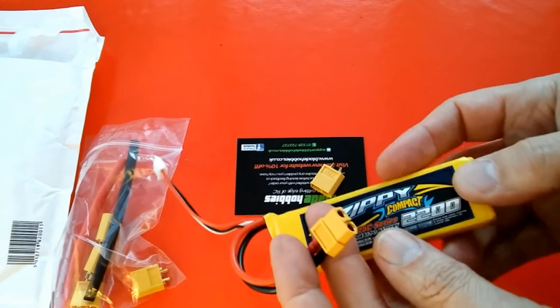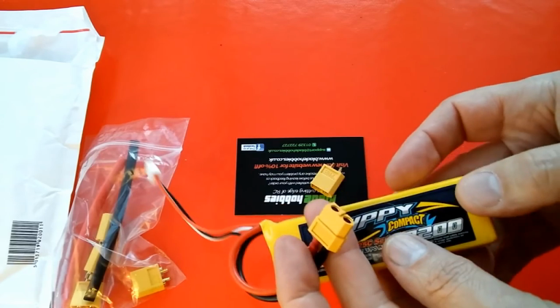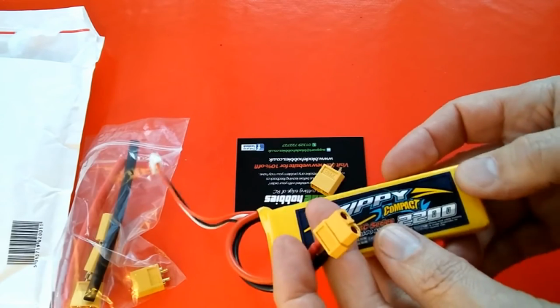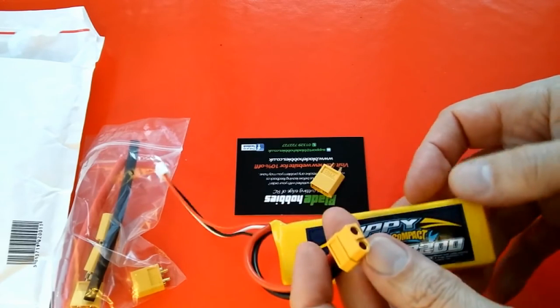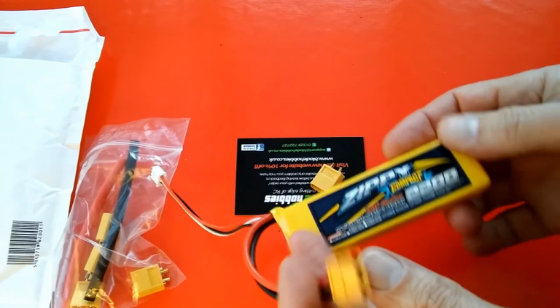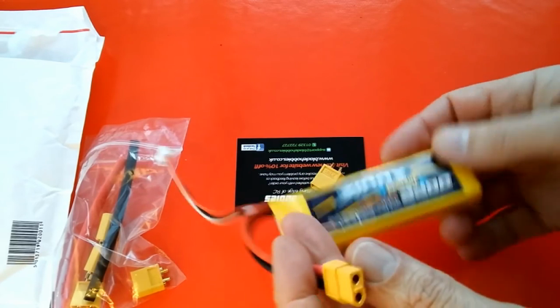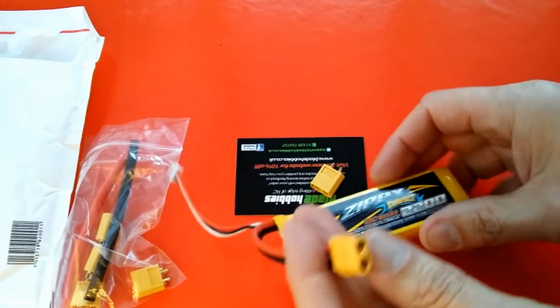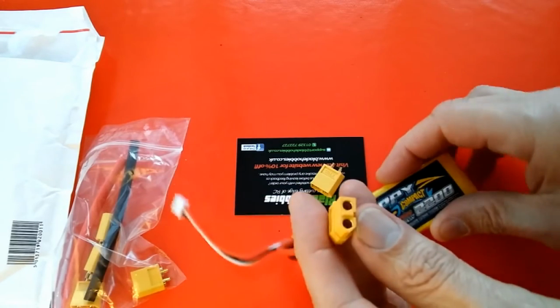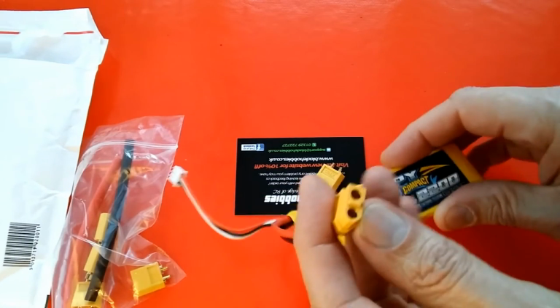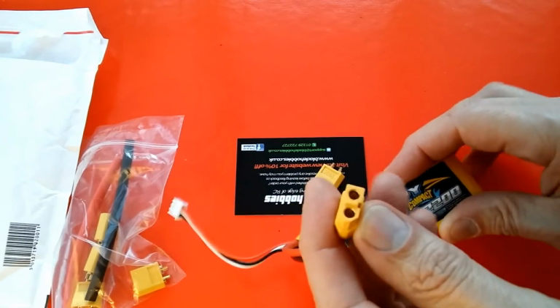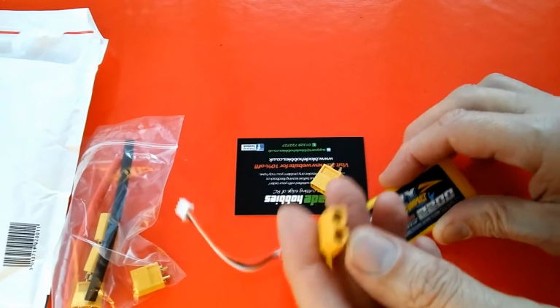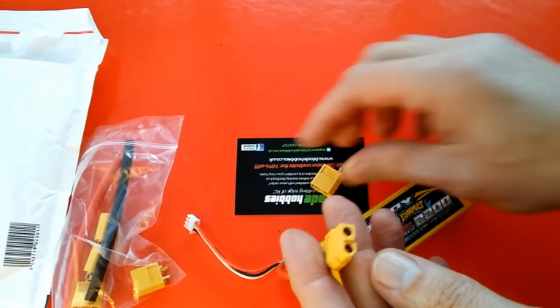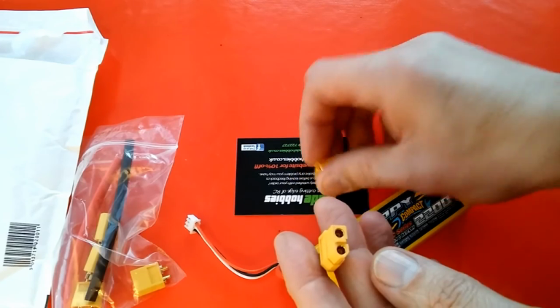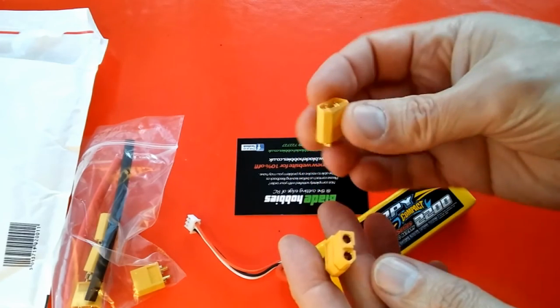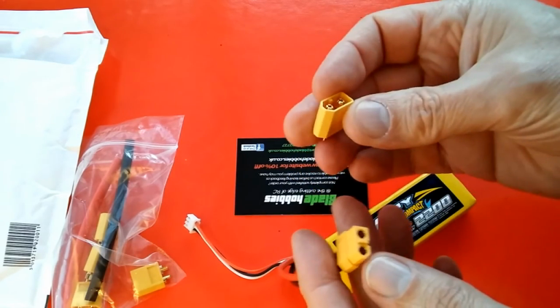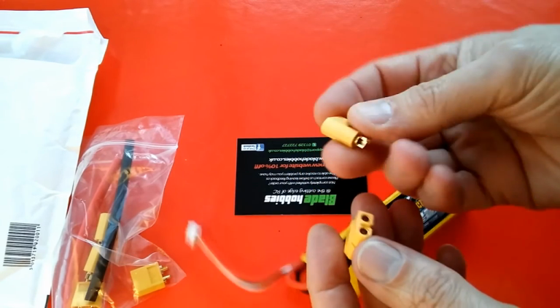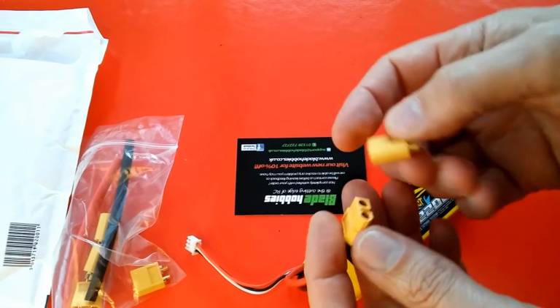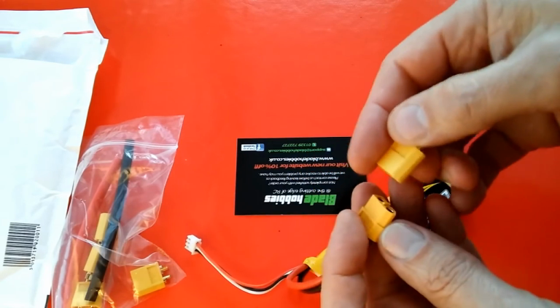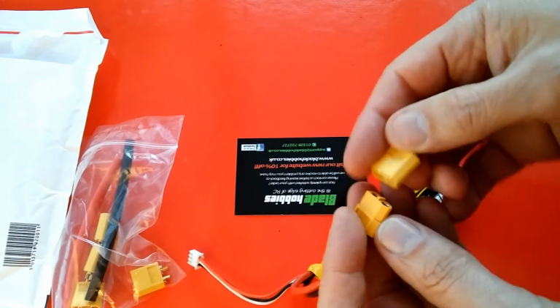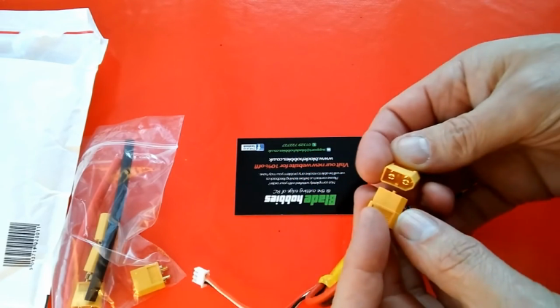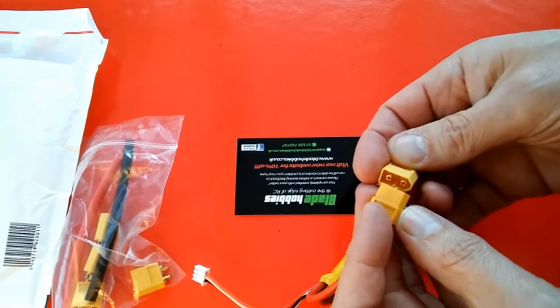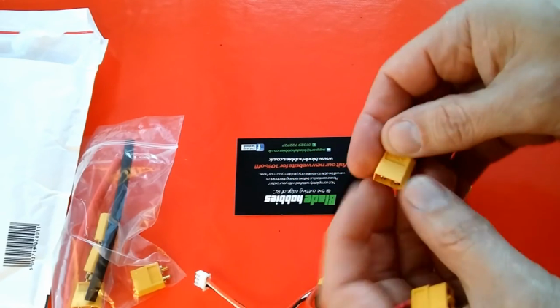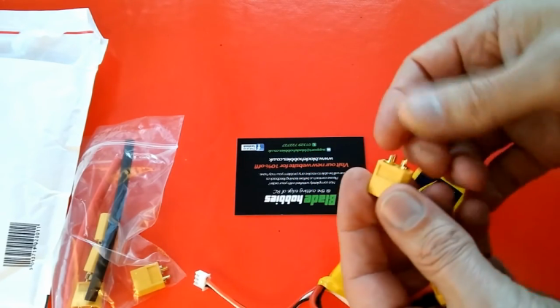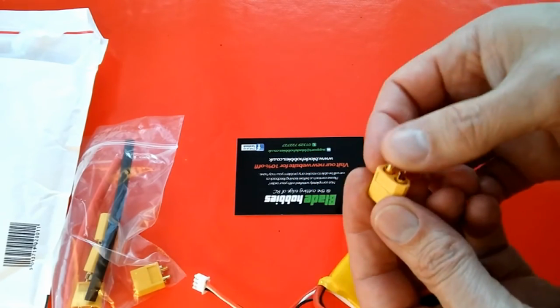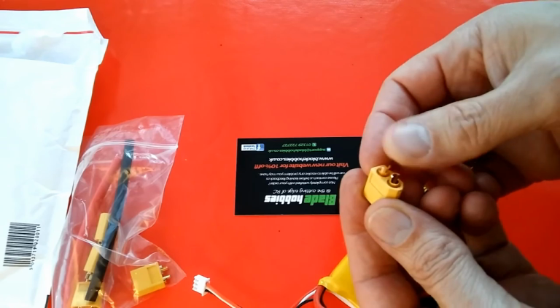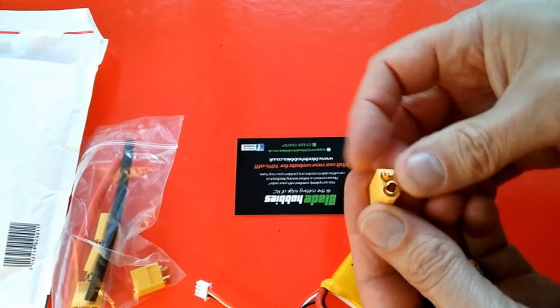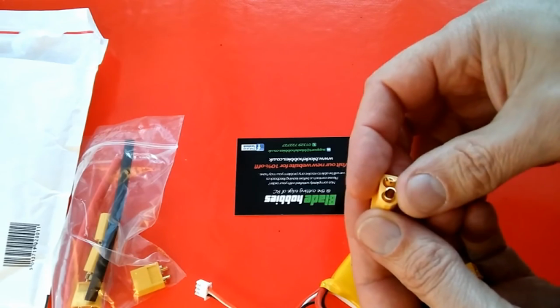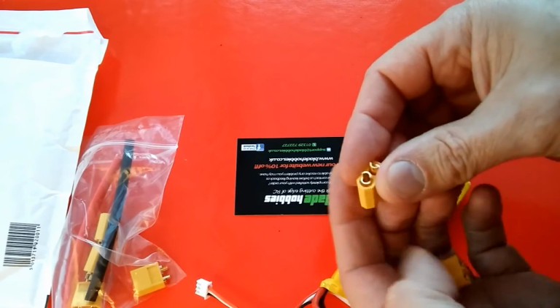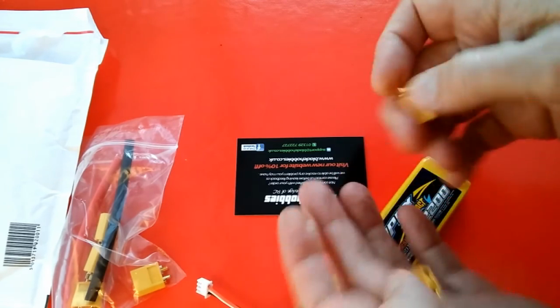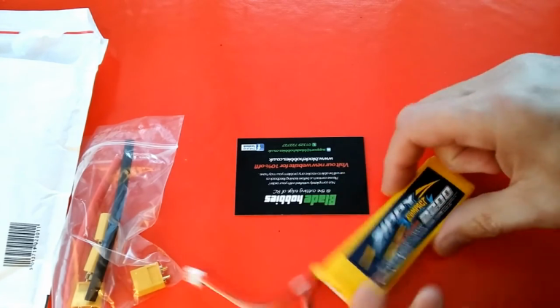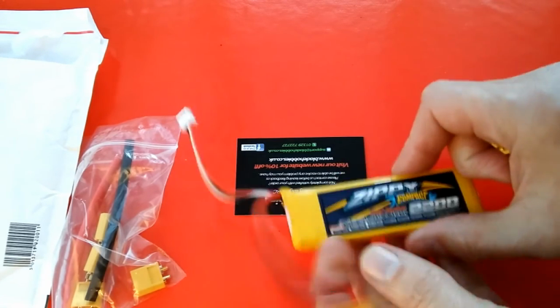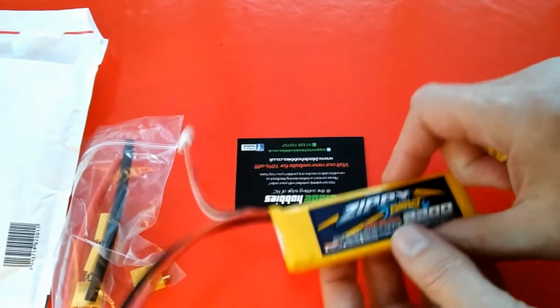So I'll be getting the right one shortly, but in the meantime I've got no connectors that fit this, so I had to order some. I won't plug it in, although it will fit, because then that means those bits will be live. So that'll do.